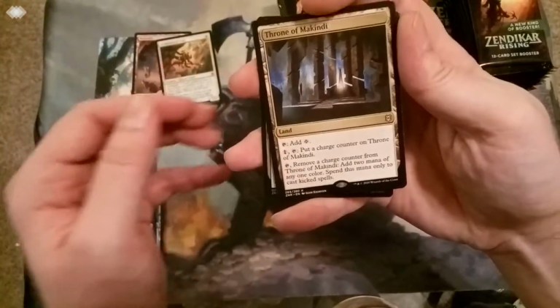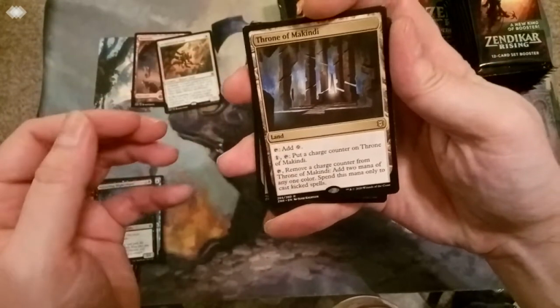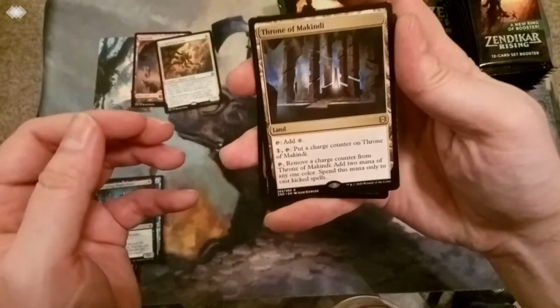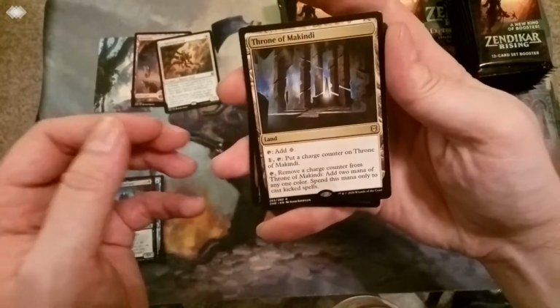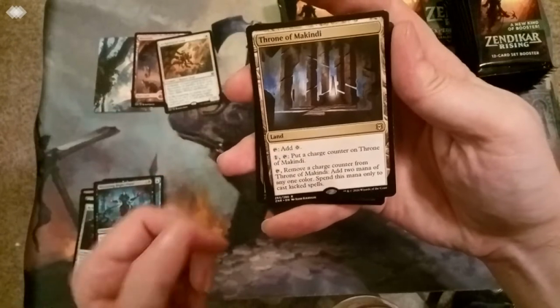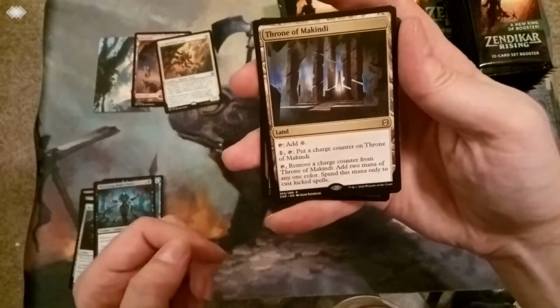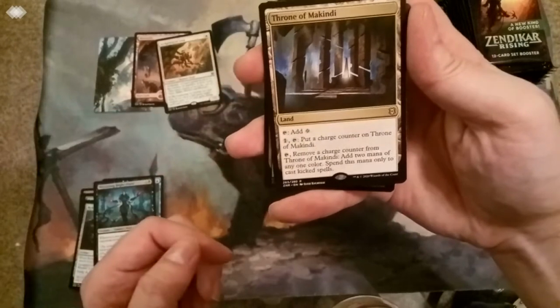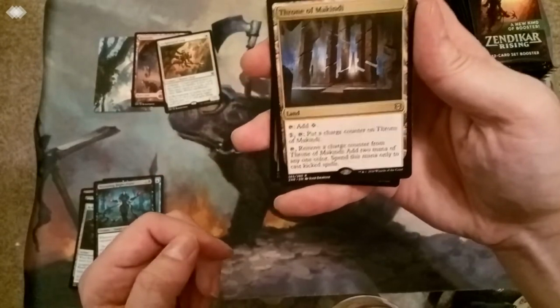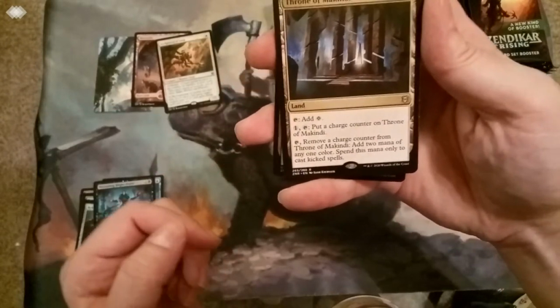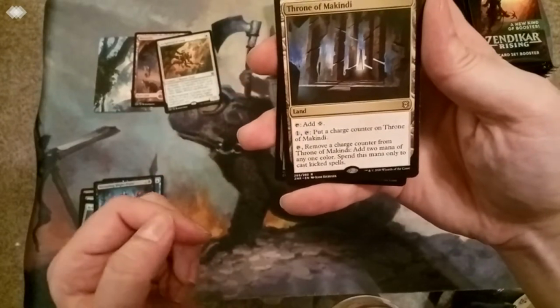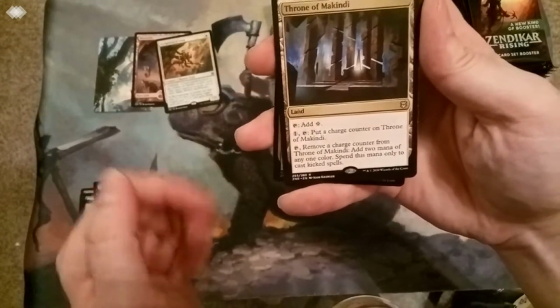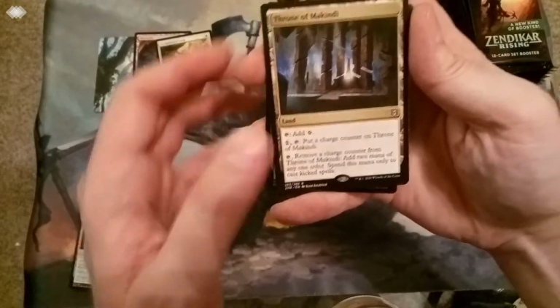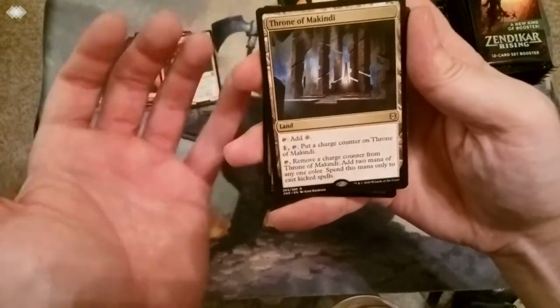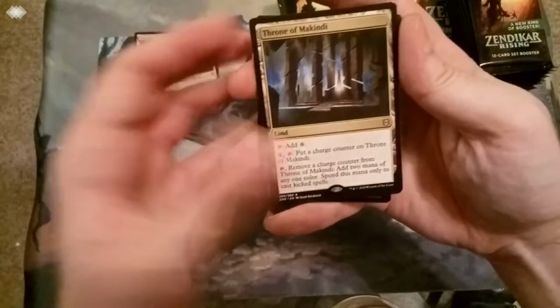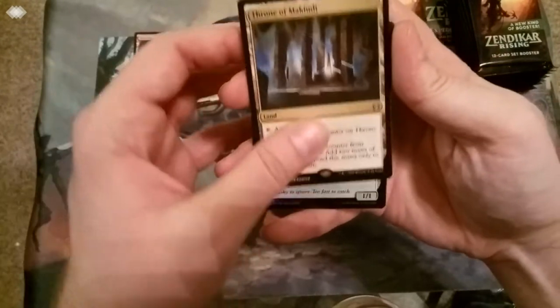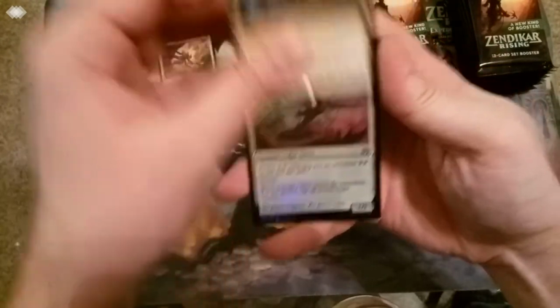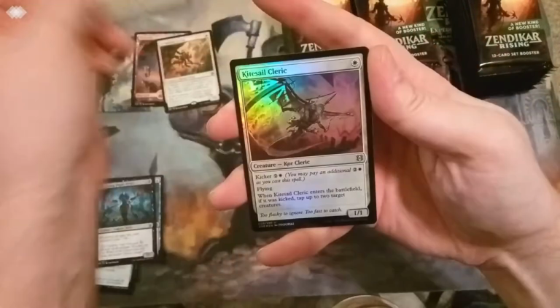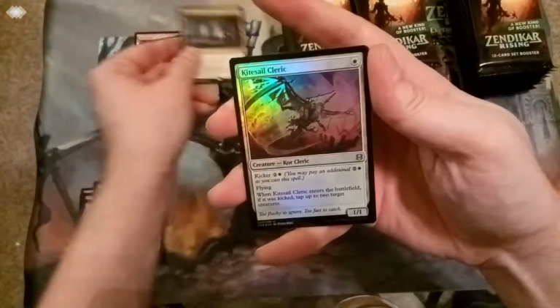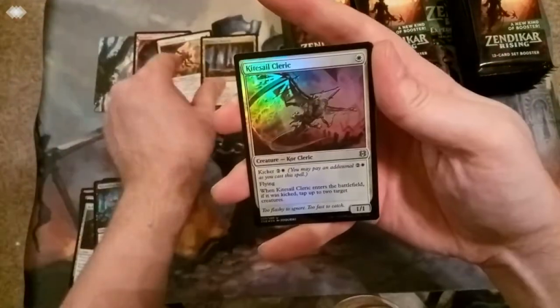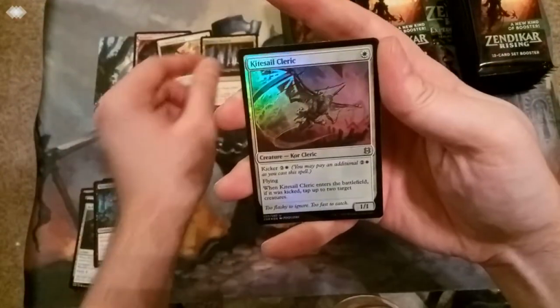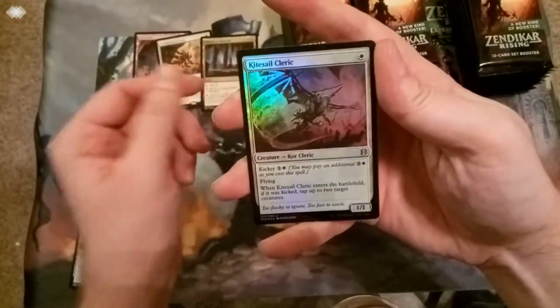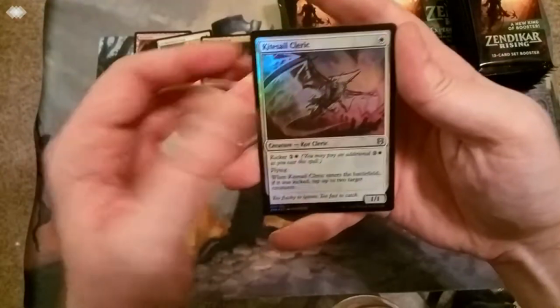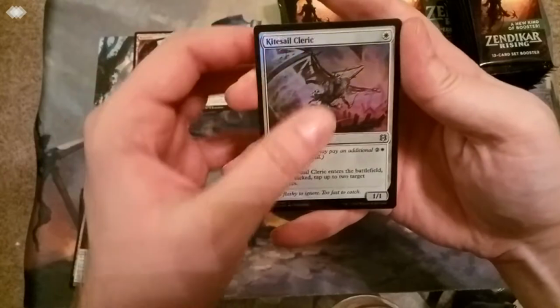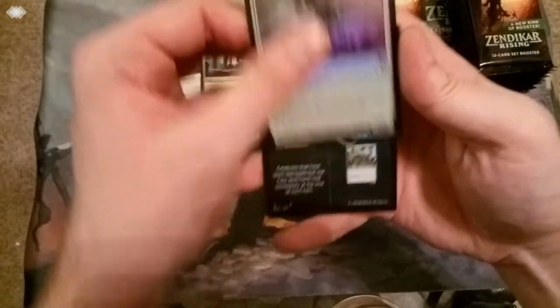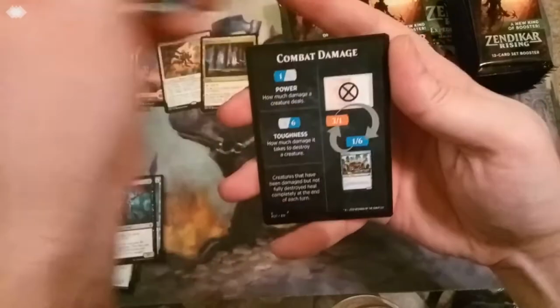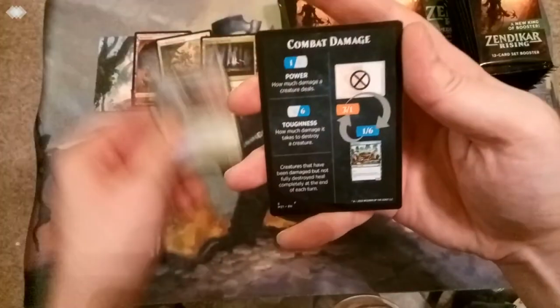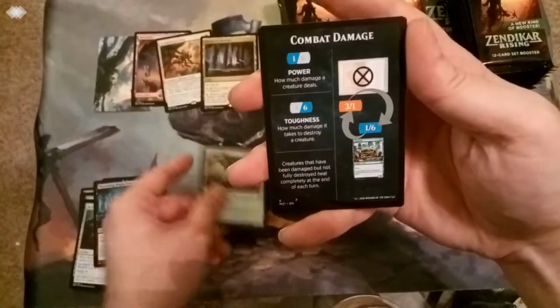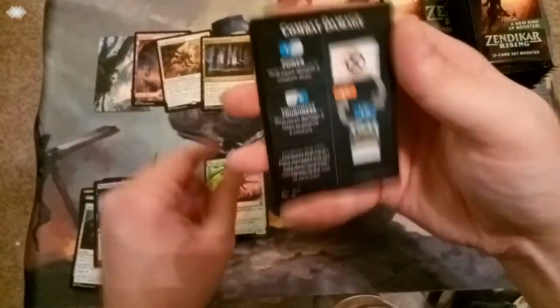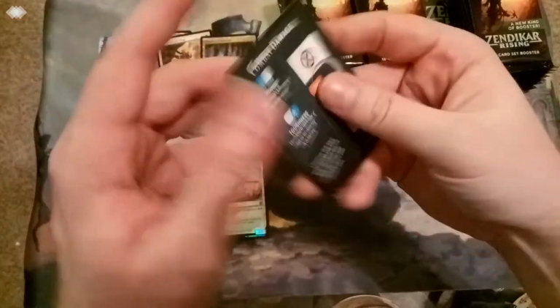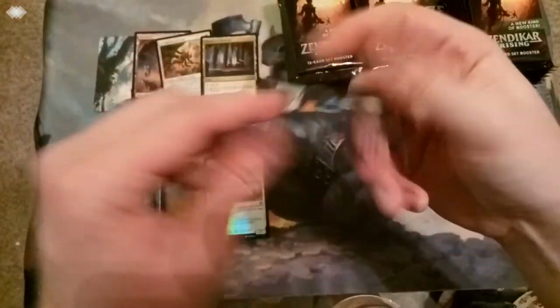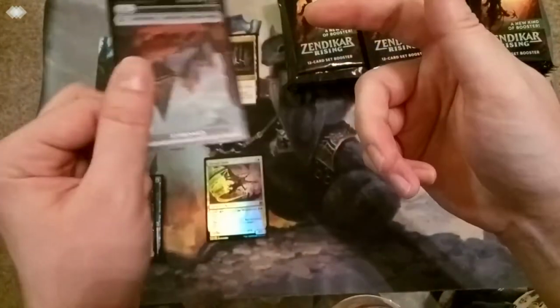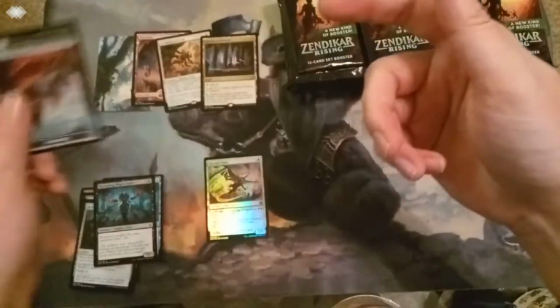A second rare - Throne of McKinney. I don't quite know why there's there. And then we've got our foil, Kite Sail Cleric, and just a token card.